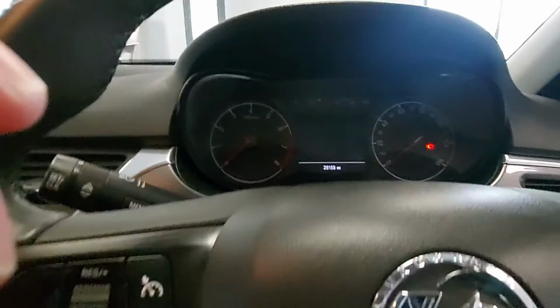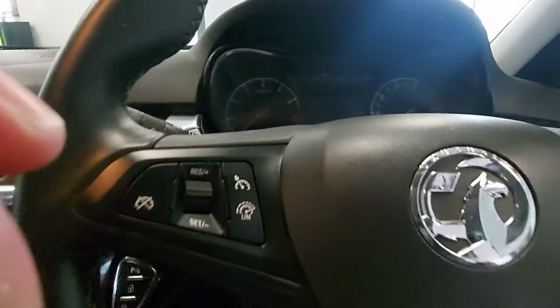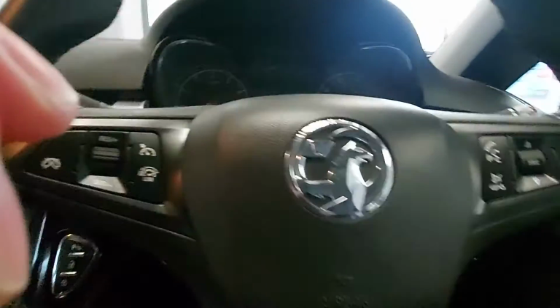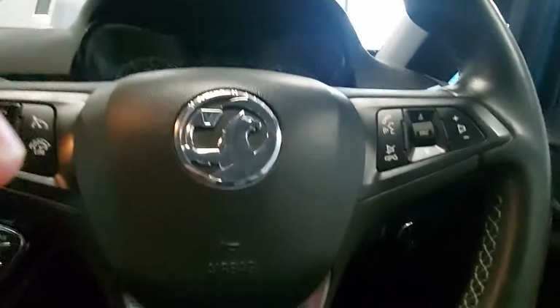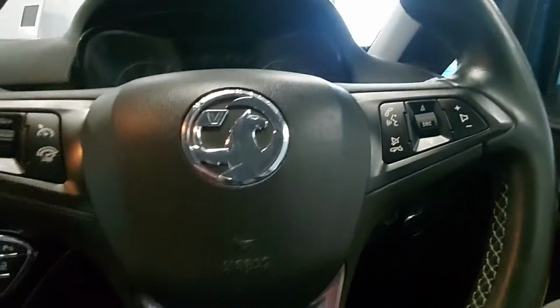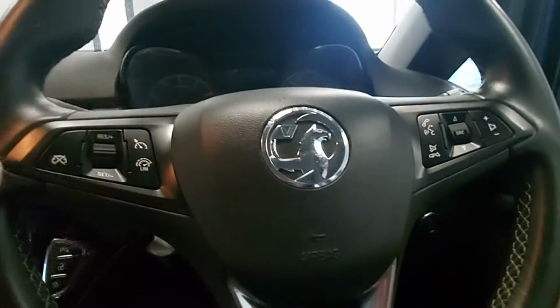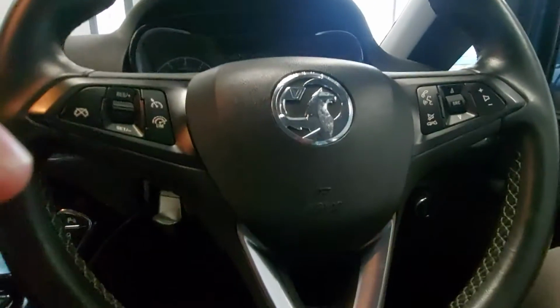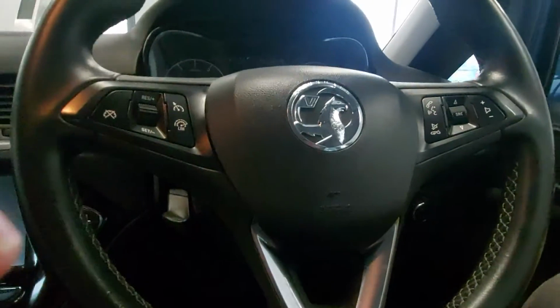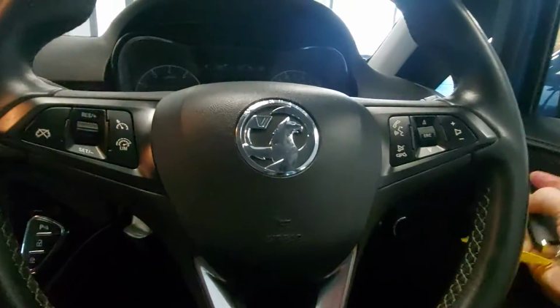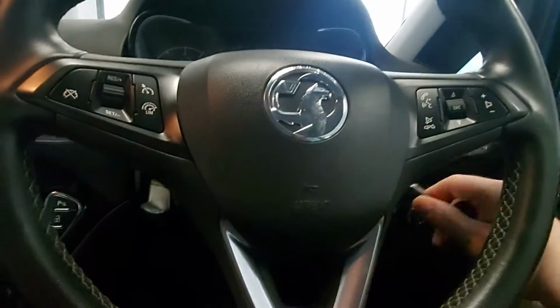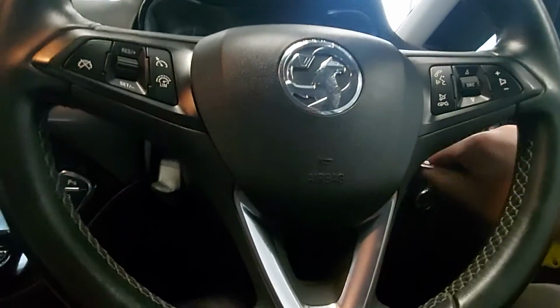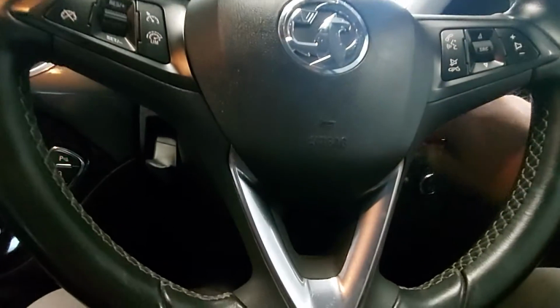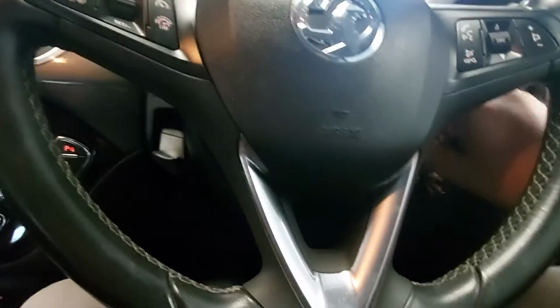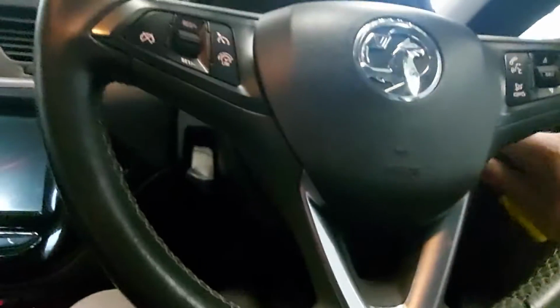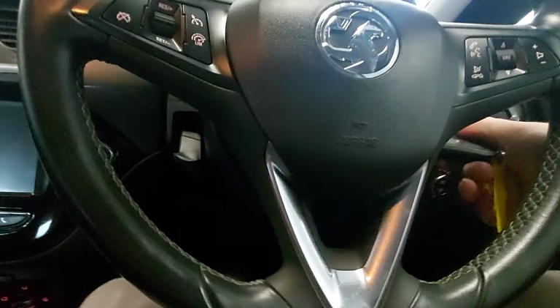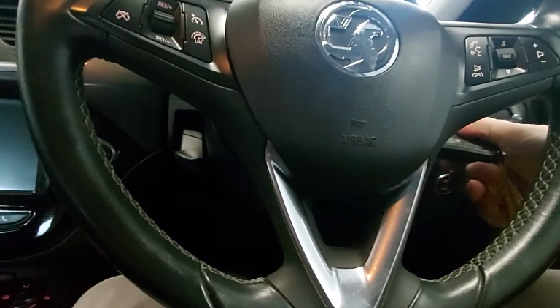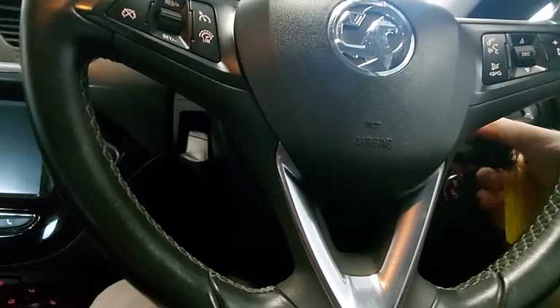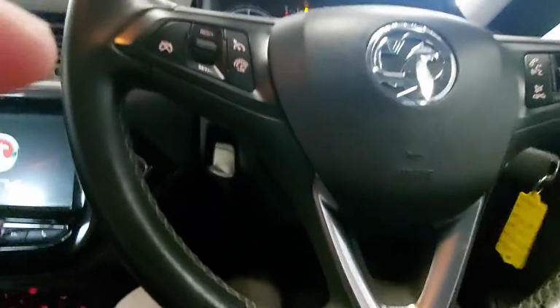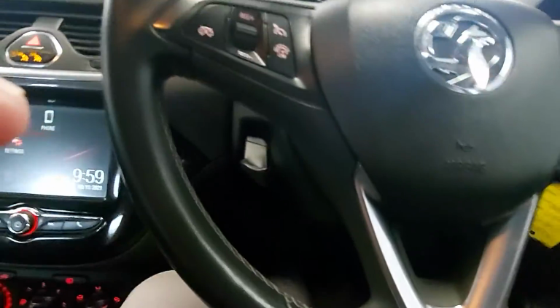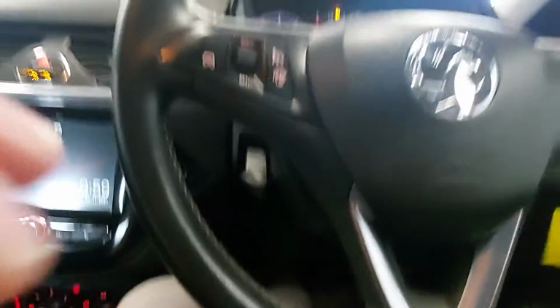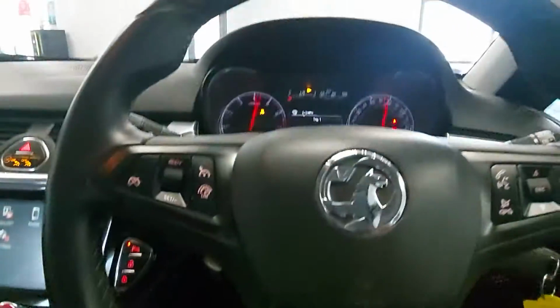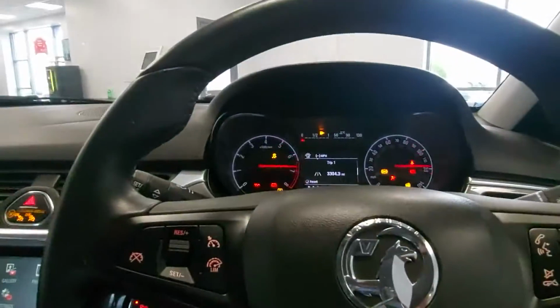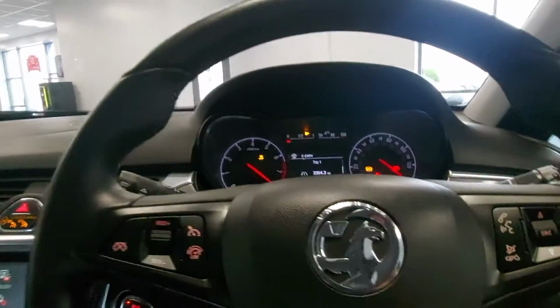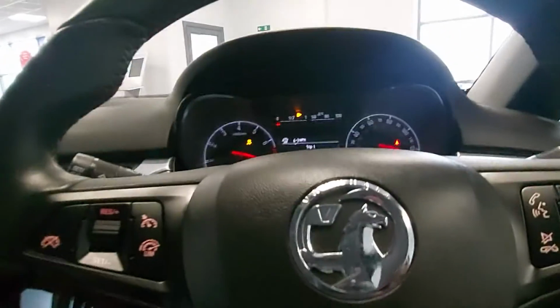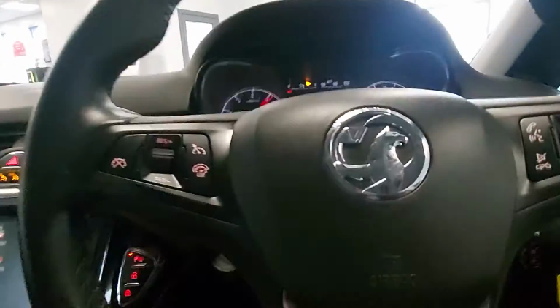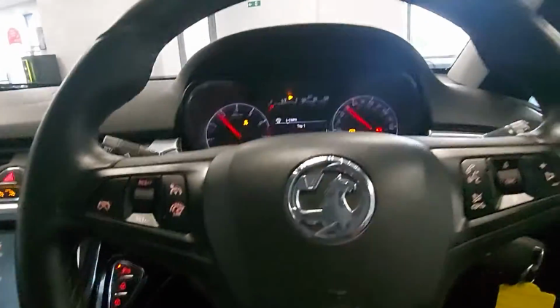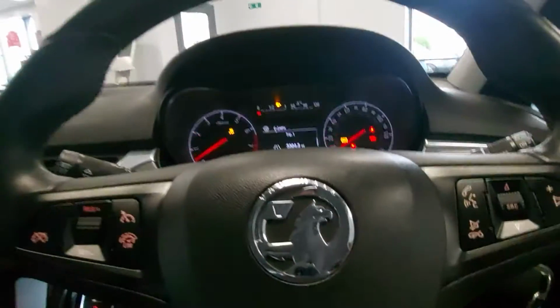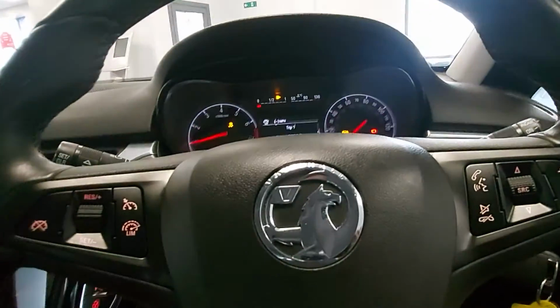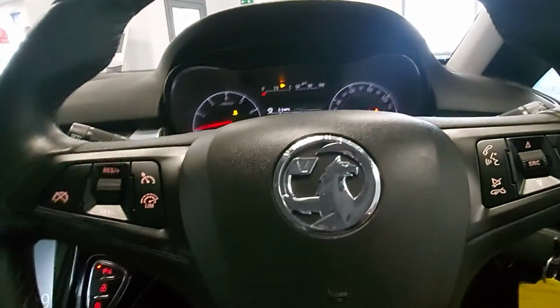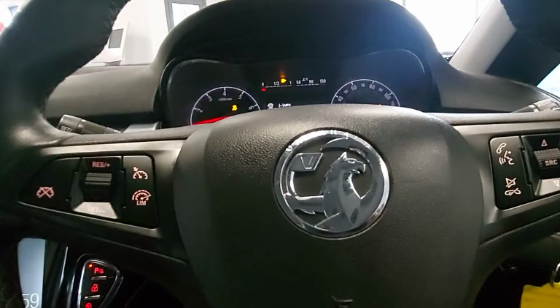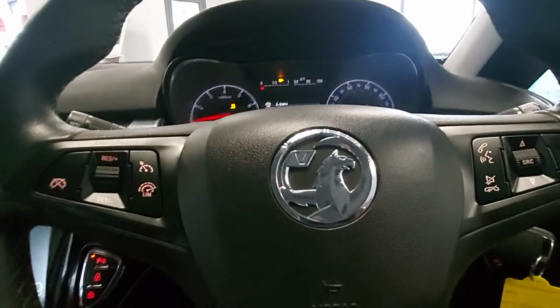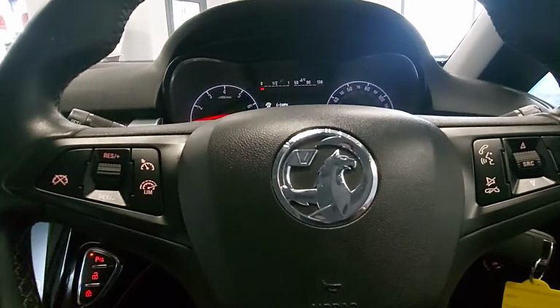28,159 miles on this, so very low mileage with full history. It's got features you'd usually only get on bigger cars — this one comes with cruise control and voice command.